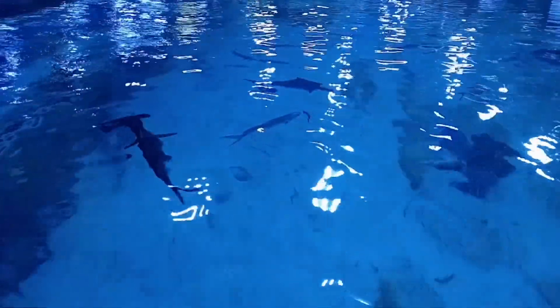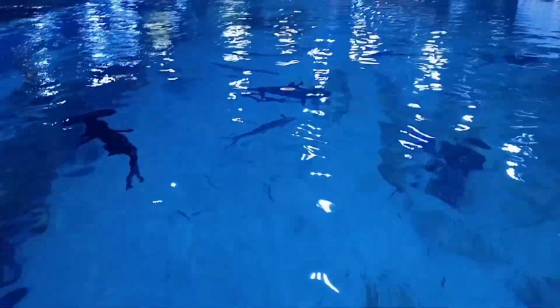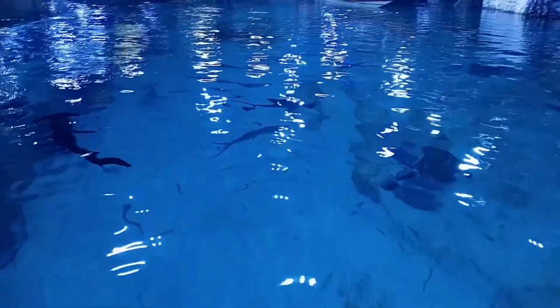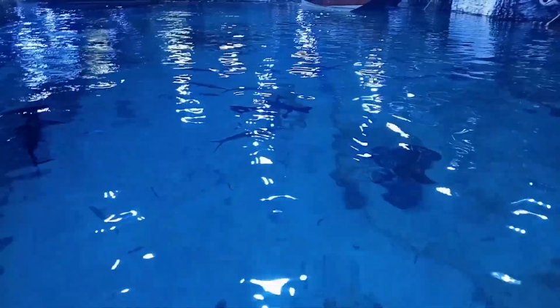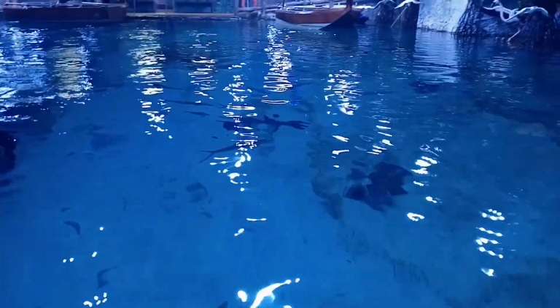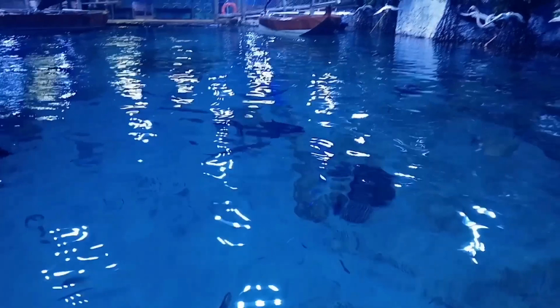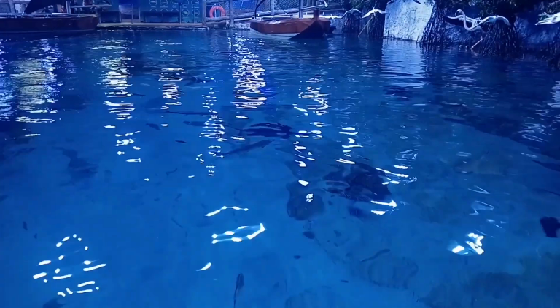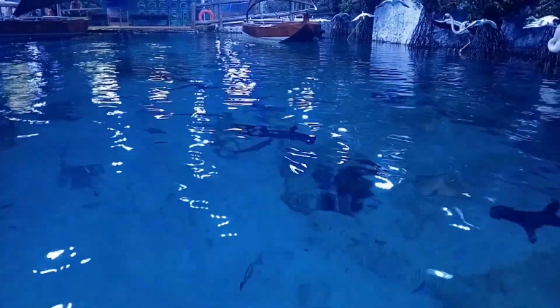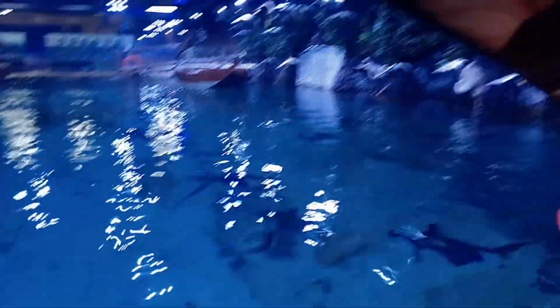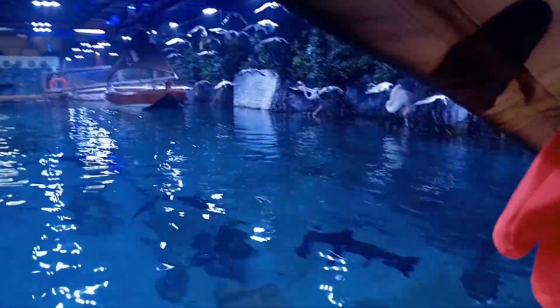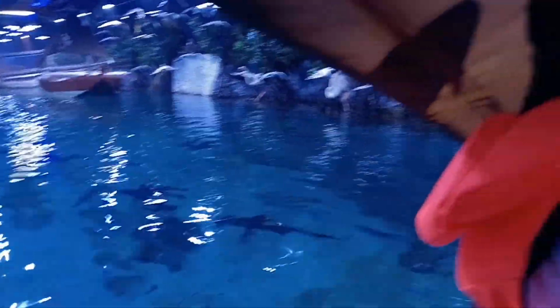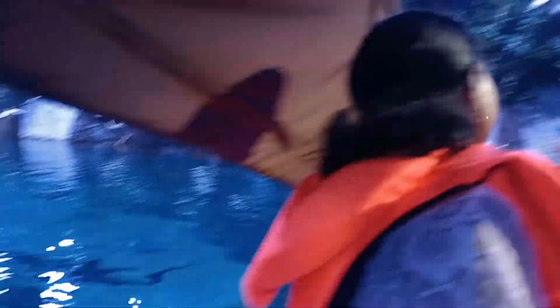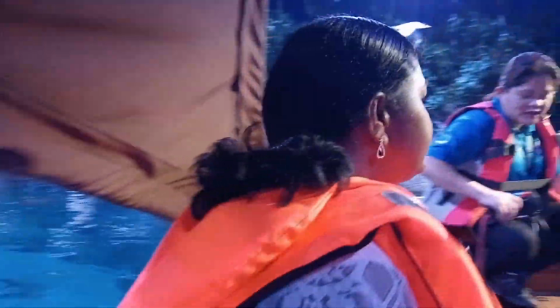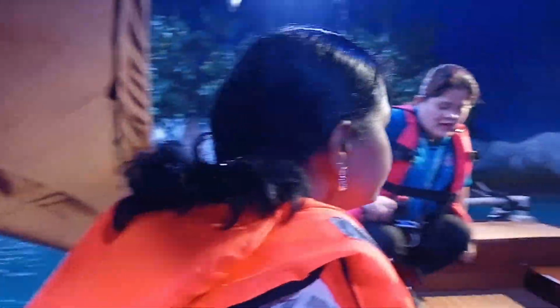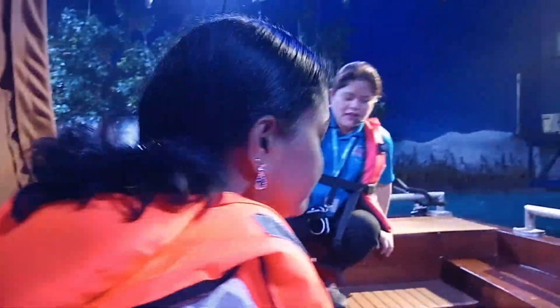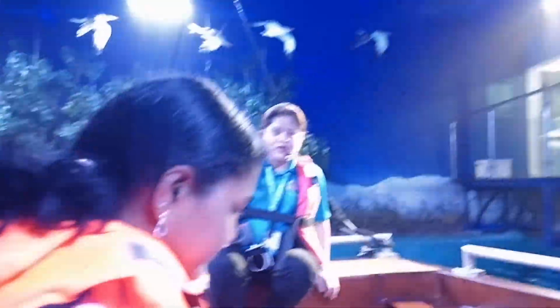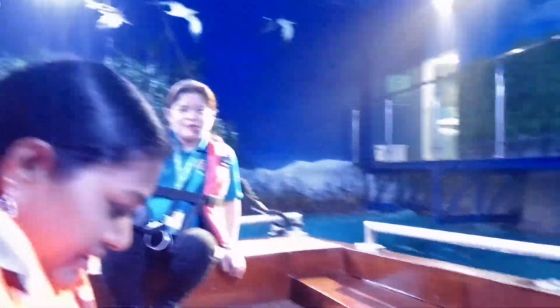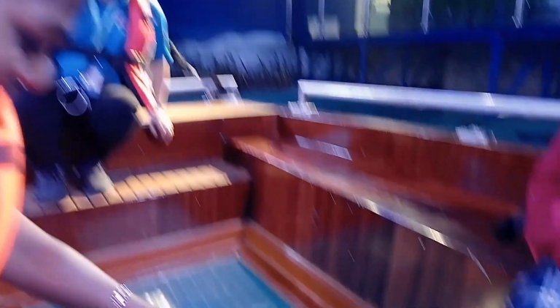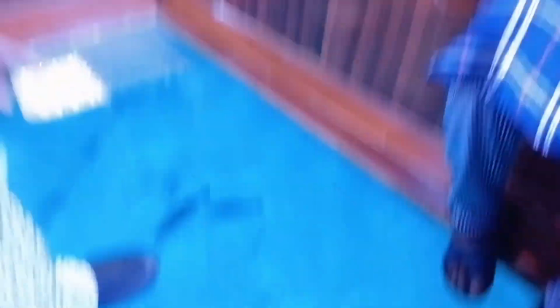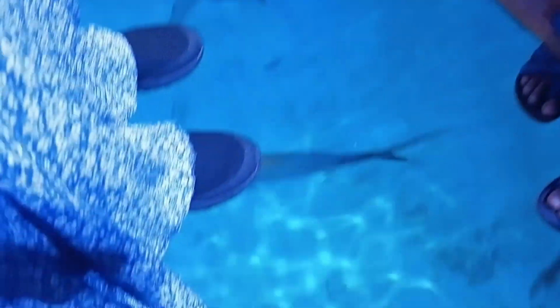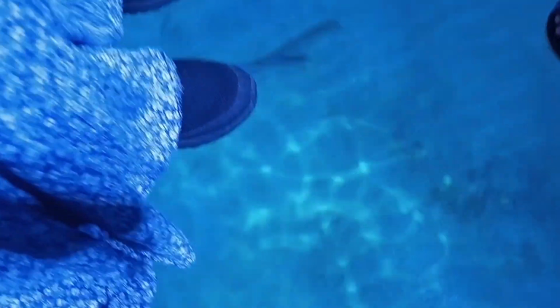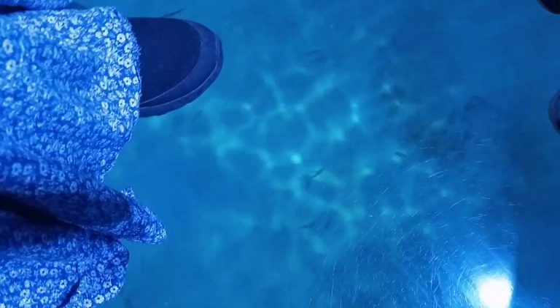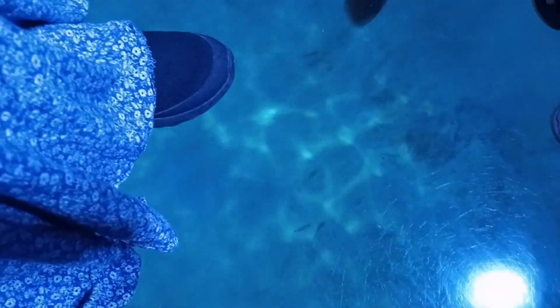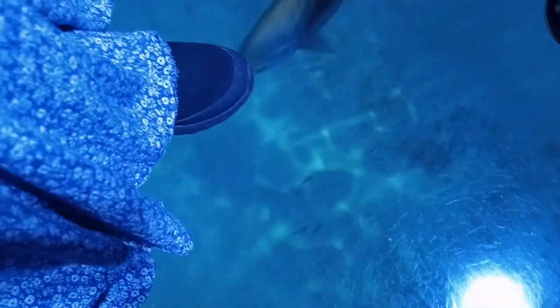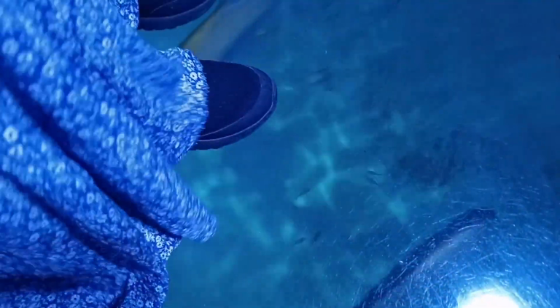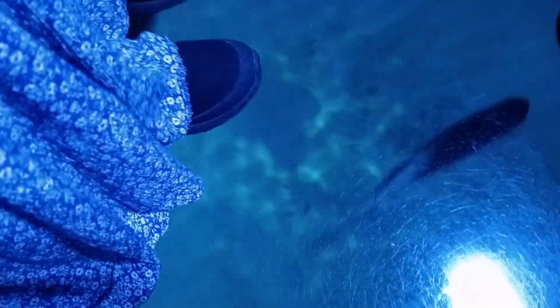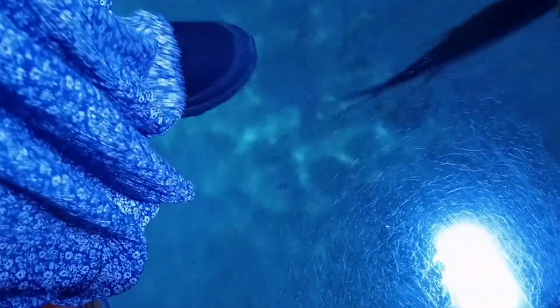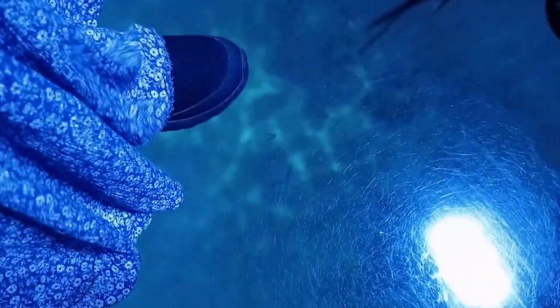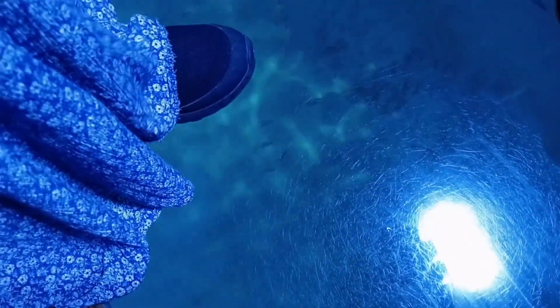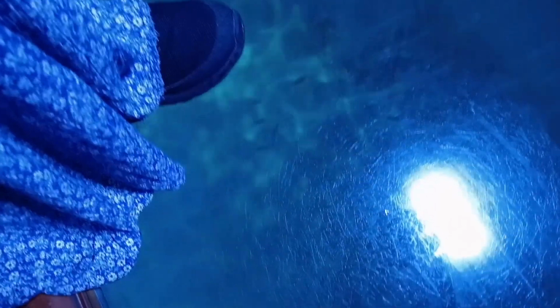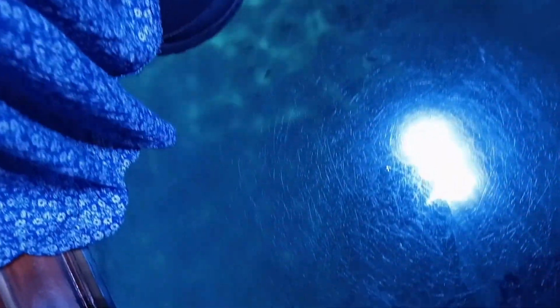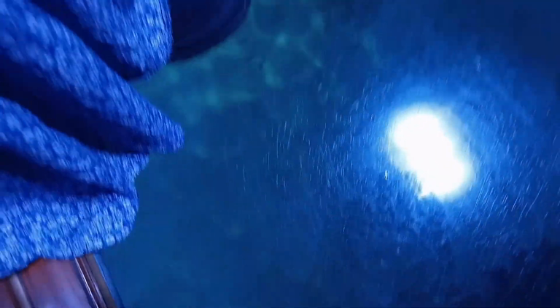That is the leopard stingray — the biggest stingray that we have. They are very wide-spanning, and they have a coat that resembles a leopard. Yes, we also have this group of snub-nosed dart fish.